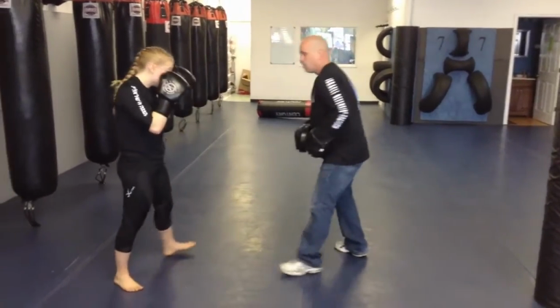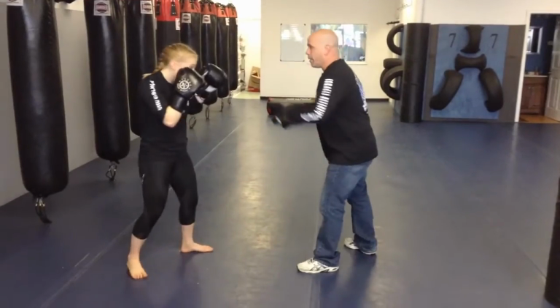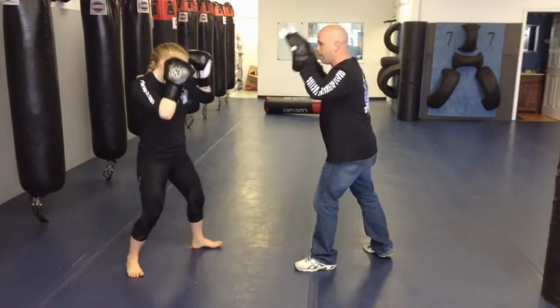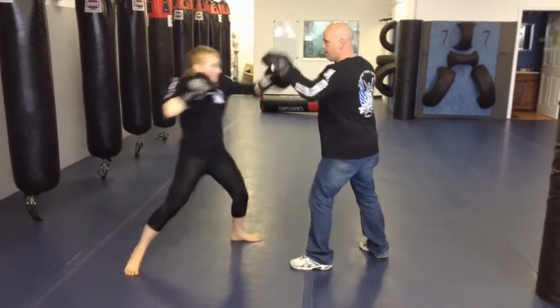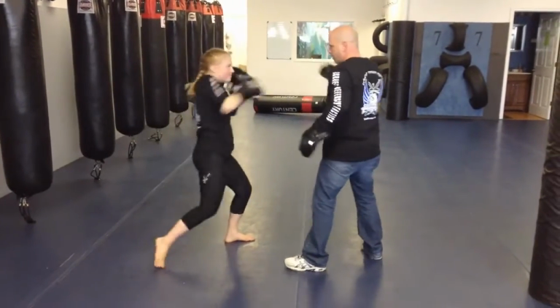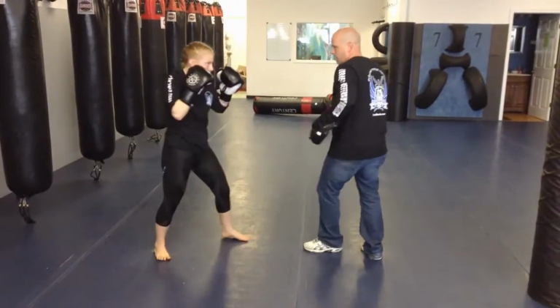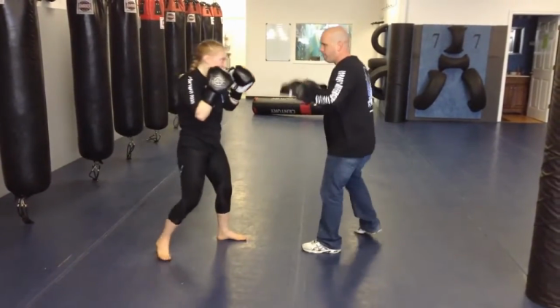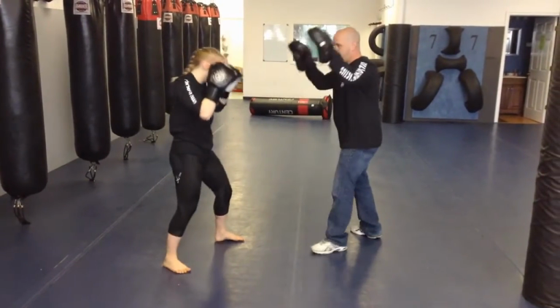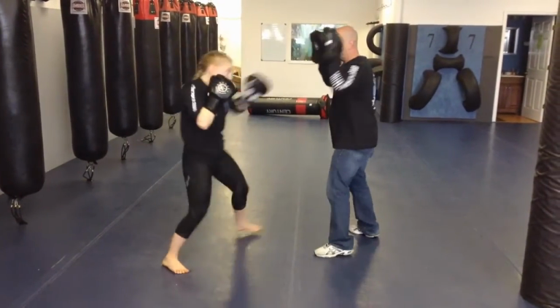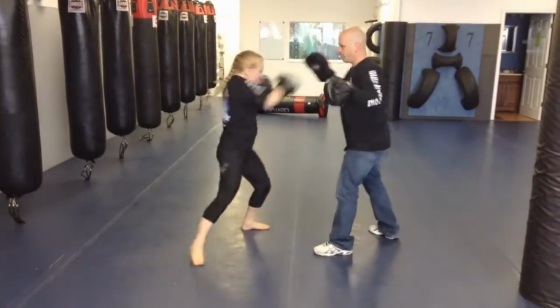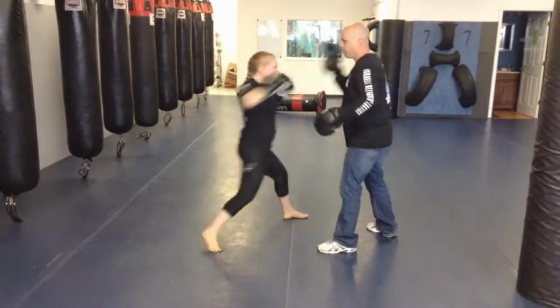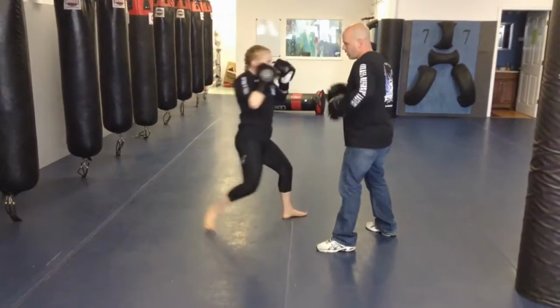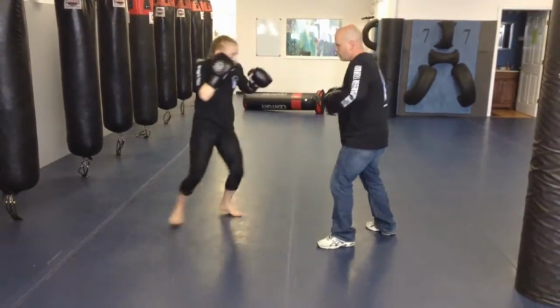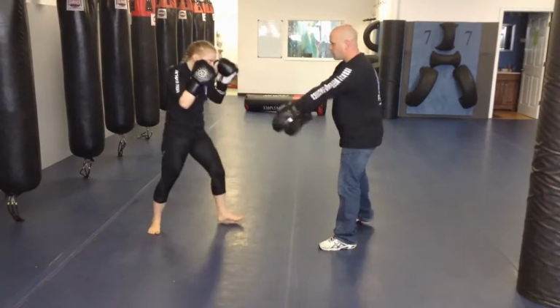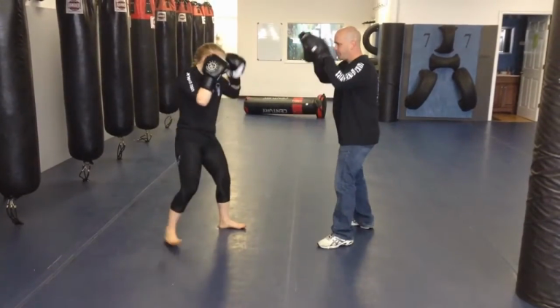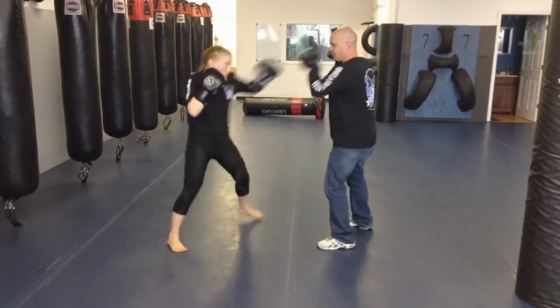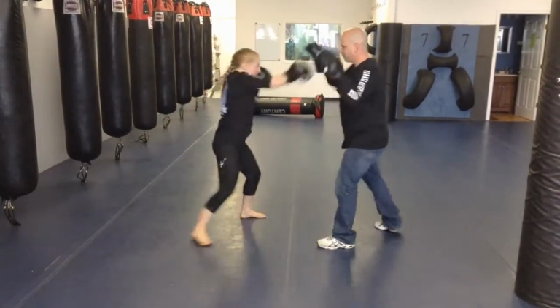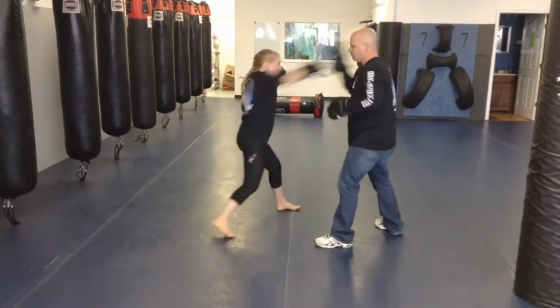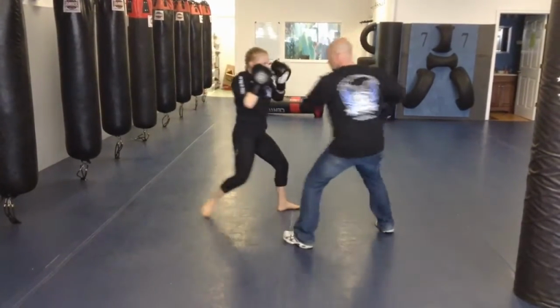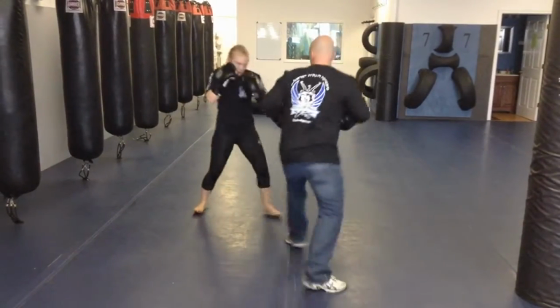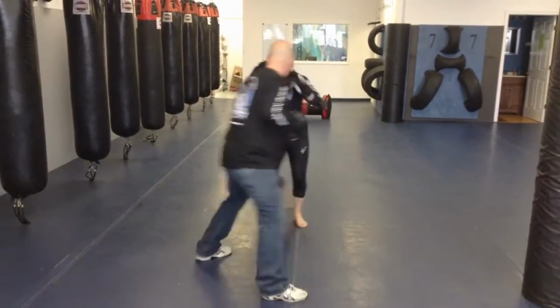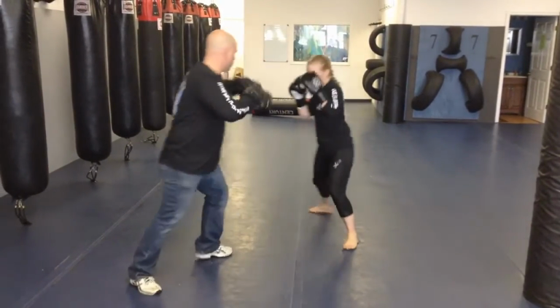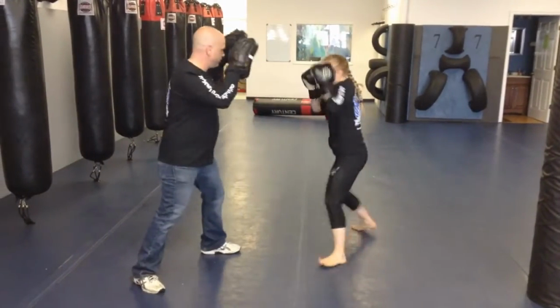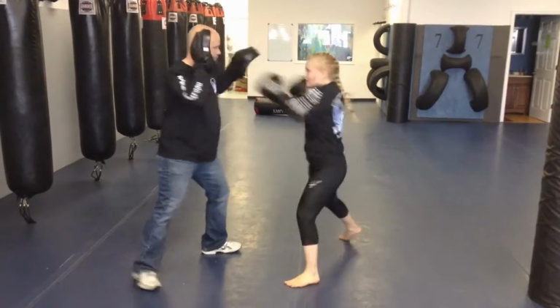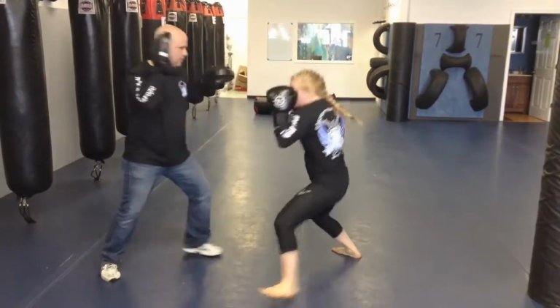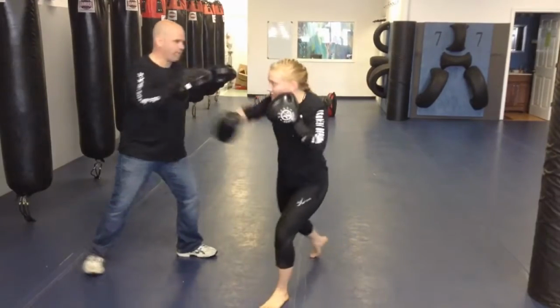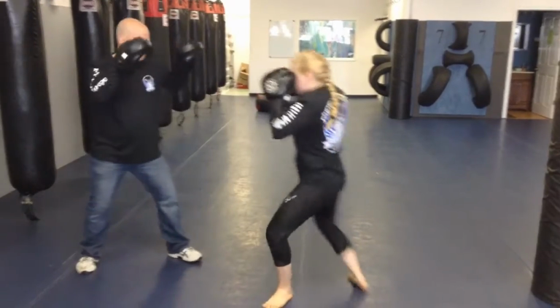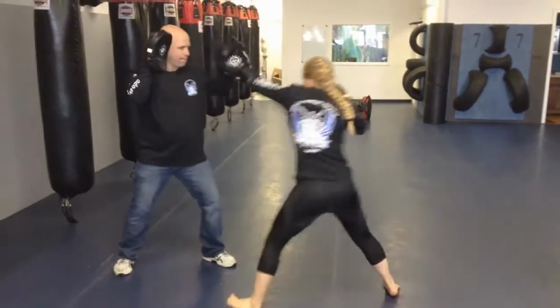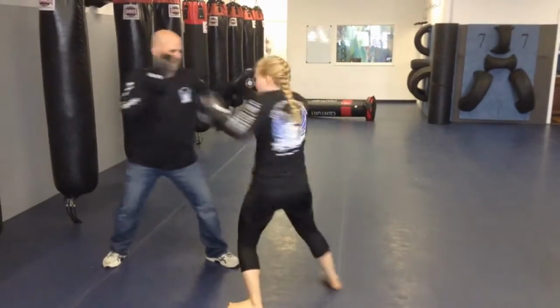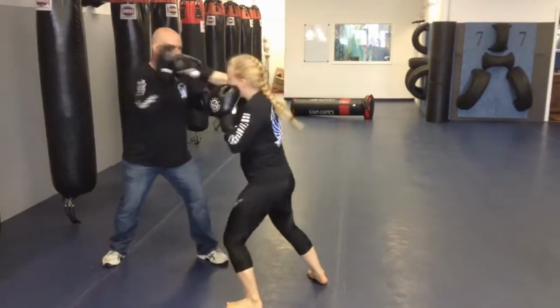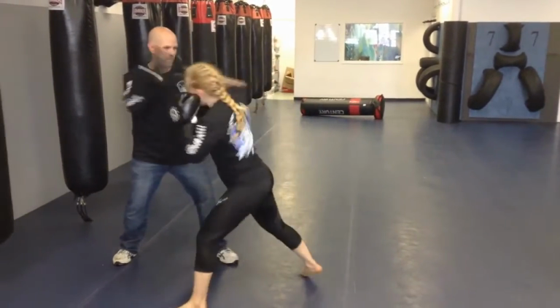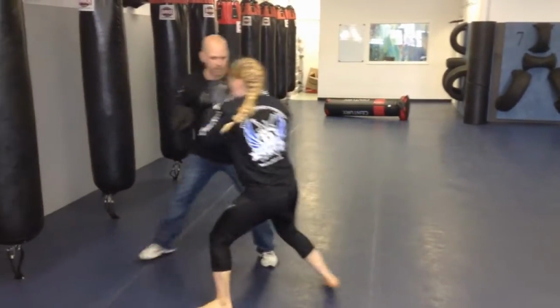So let's try that. One. Three. Two. Two. Four. Four.